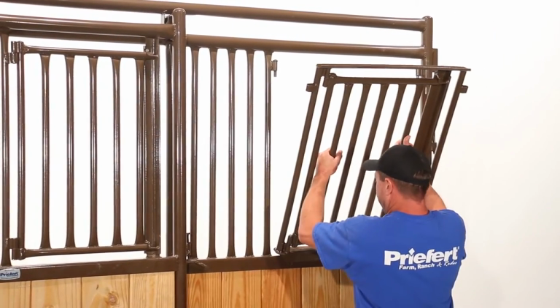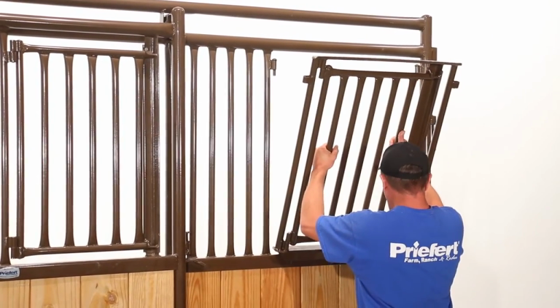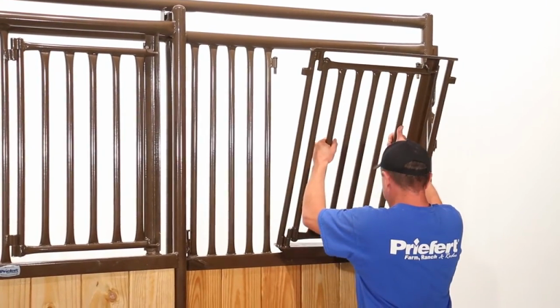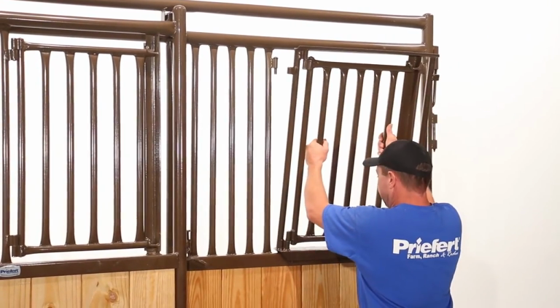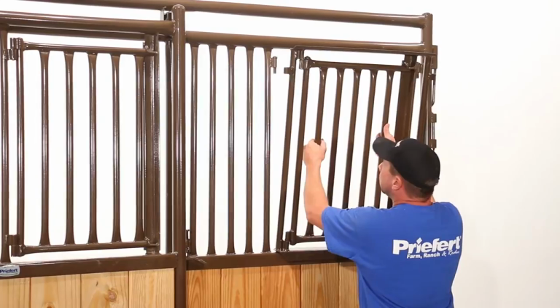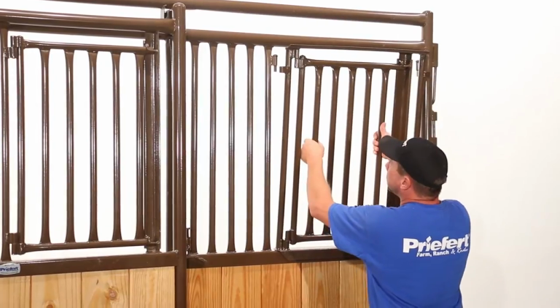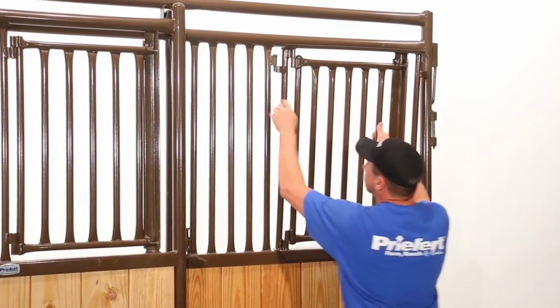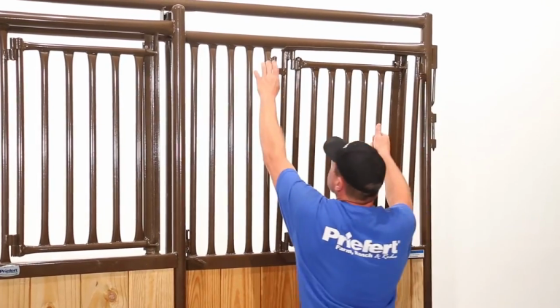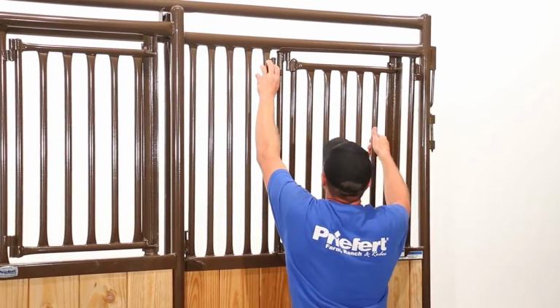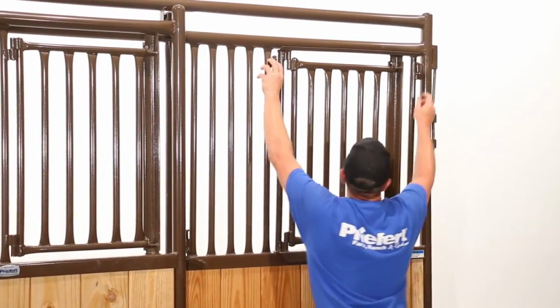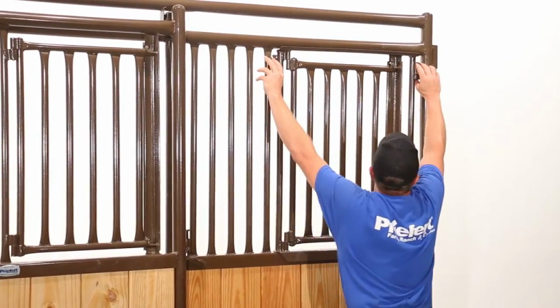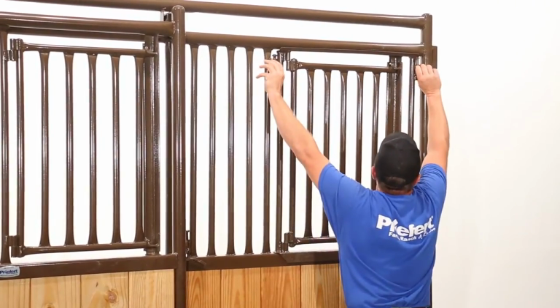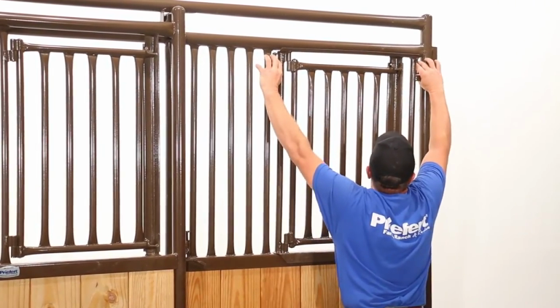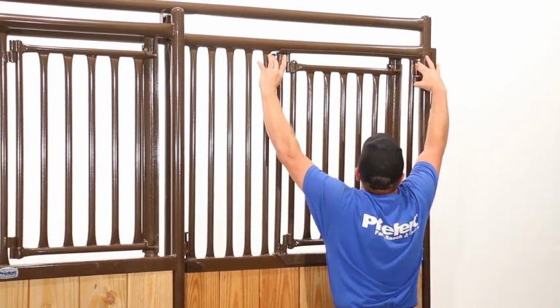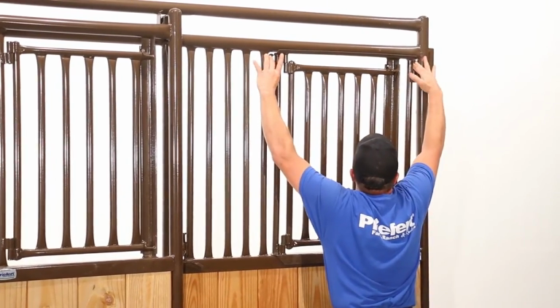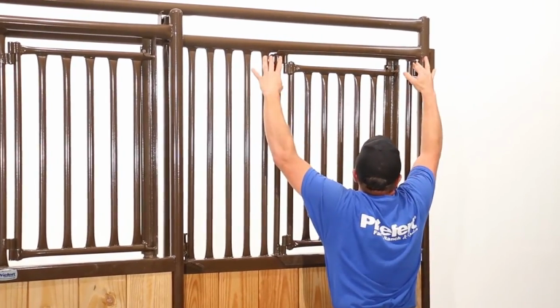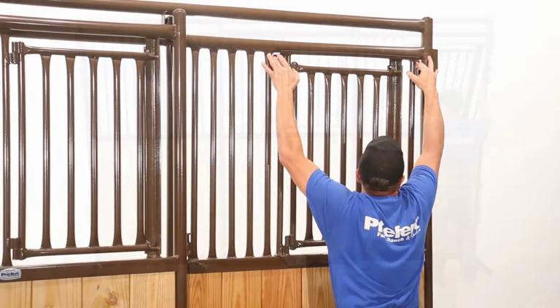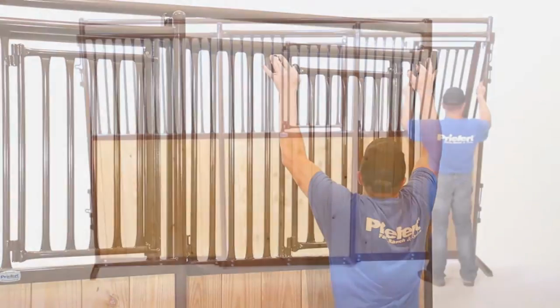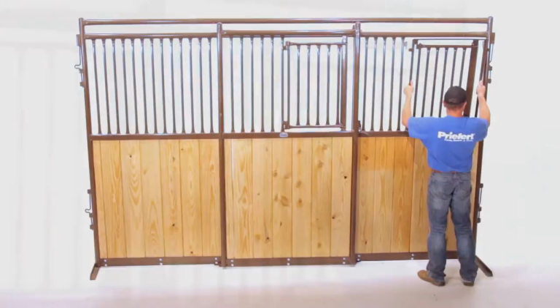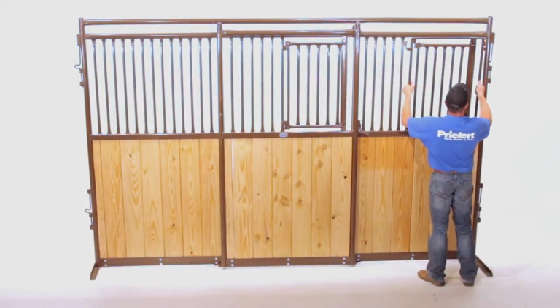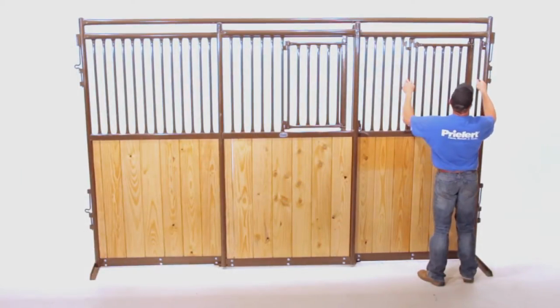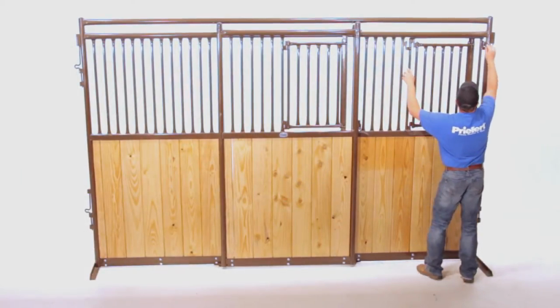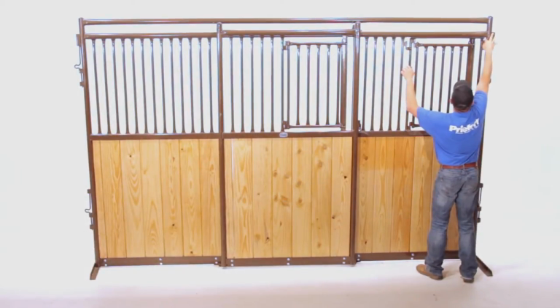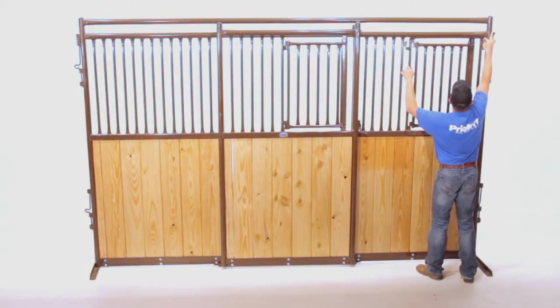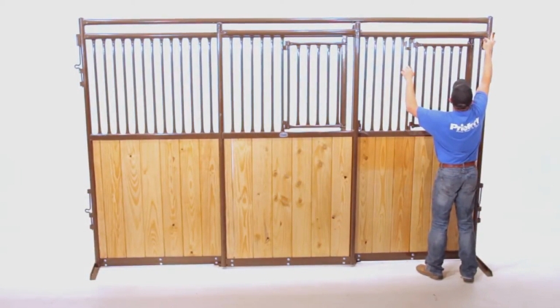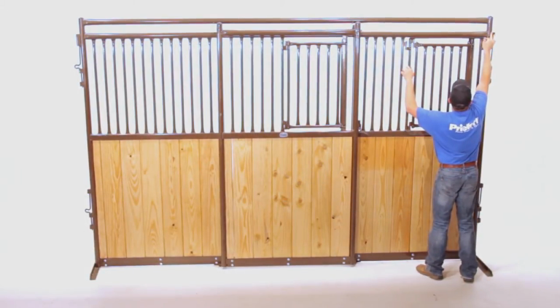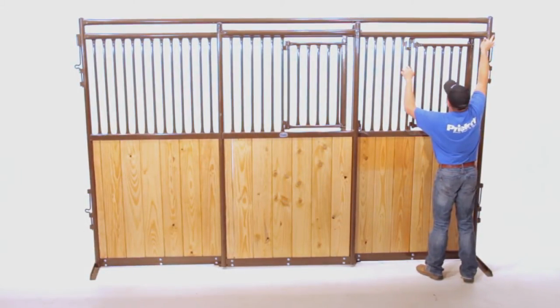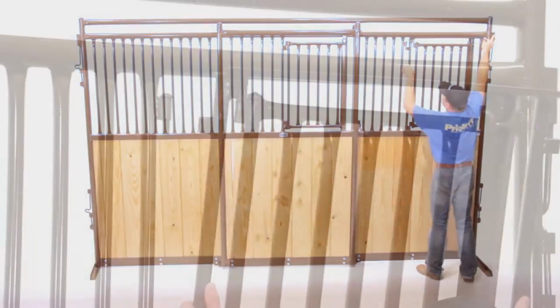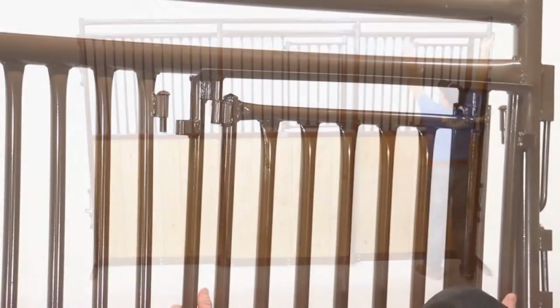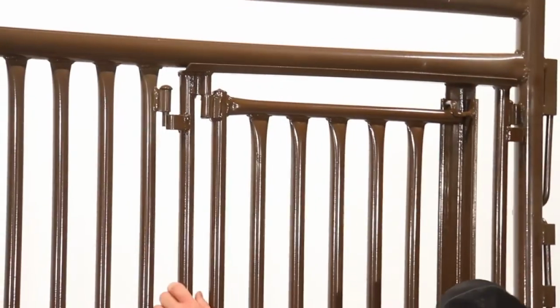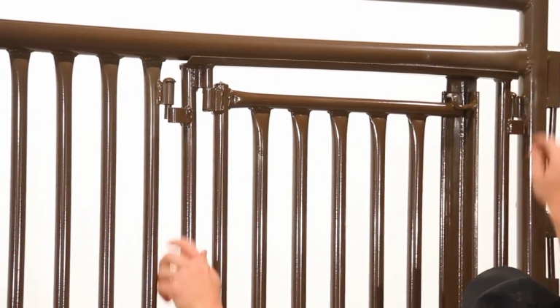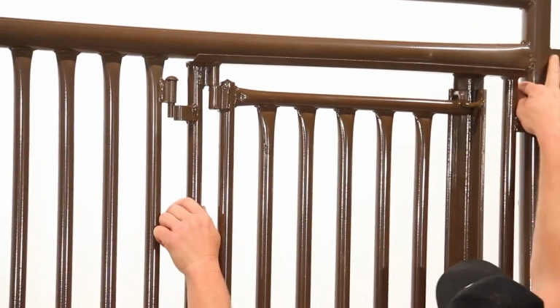Place the window into the opening on the stall front. The bottom channel of the window will fit over the bottom of the opening in the stall front. Now, push the window toward the upright position and pull up the attachment pins that are welded in the stall opening.